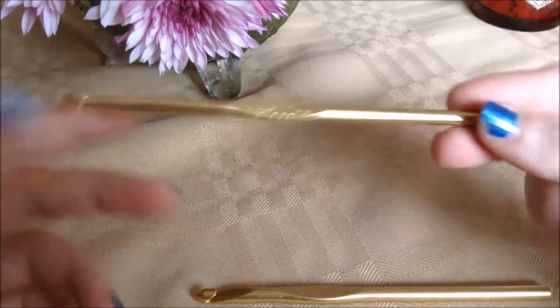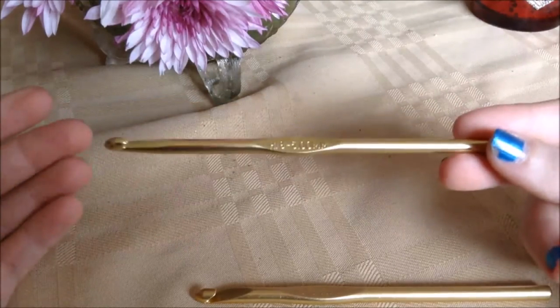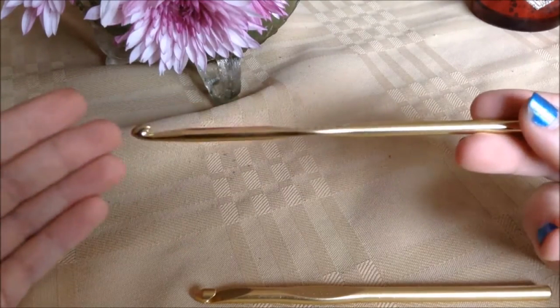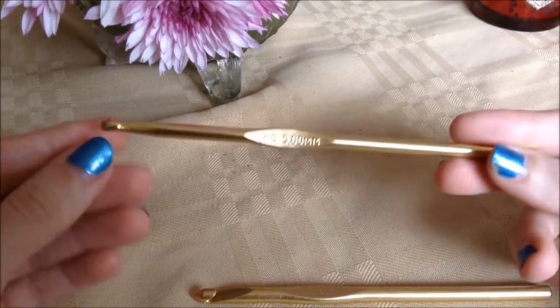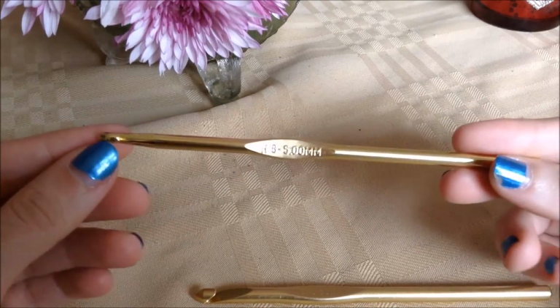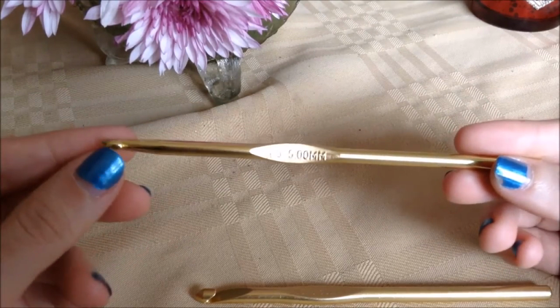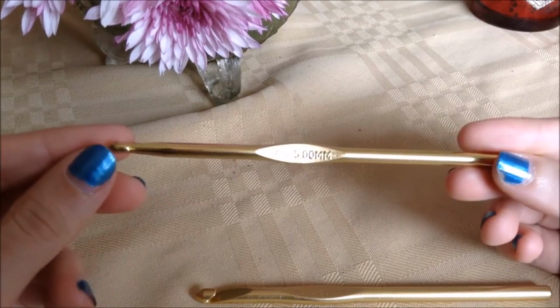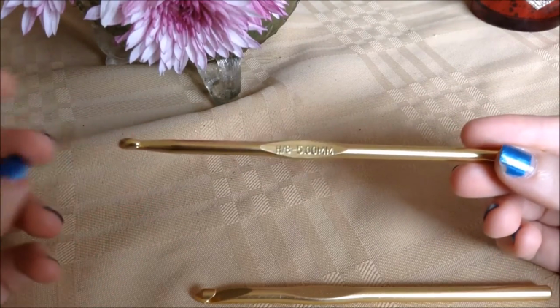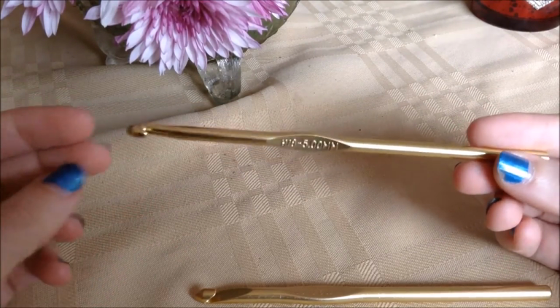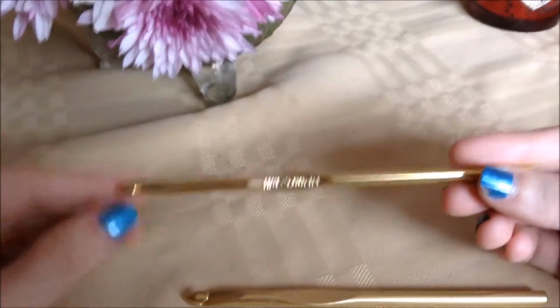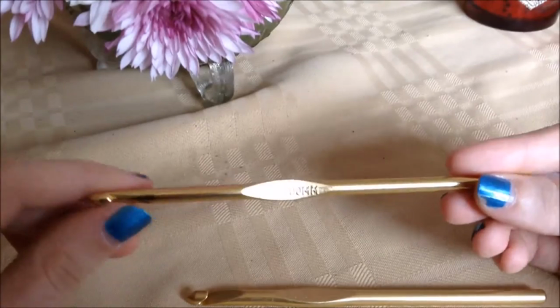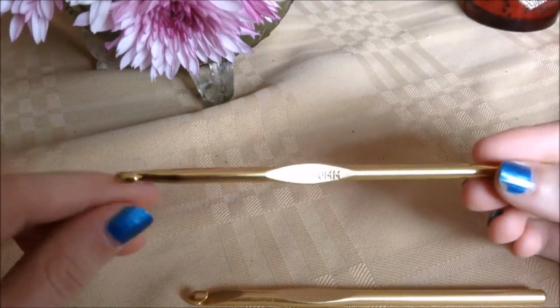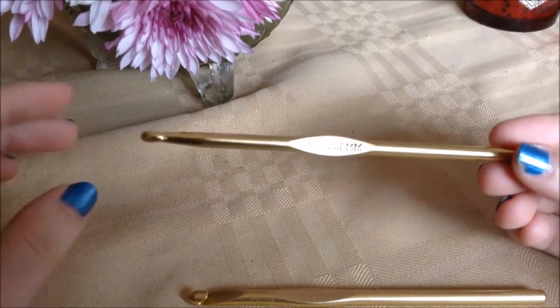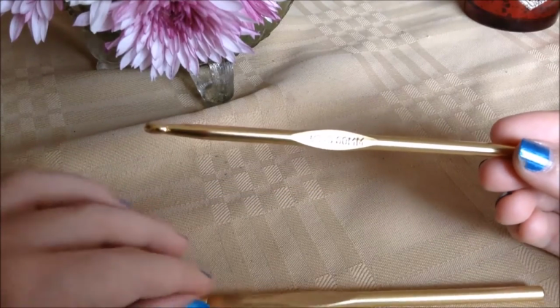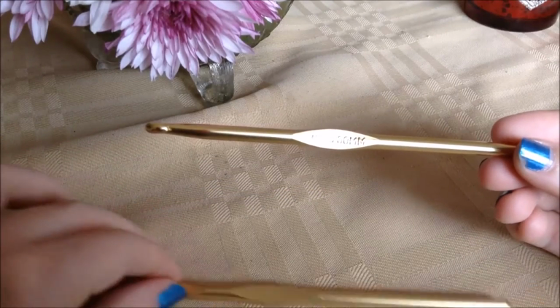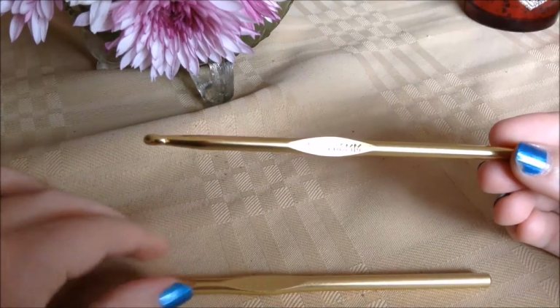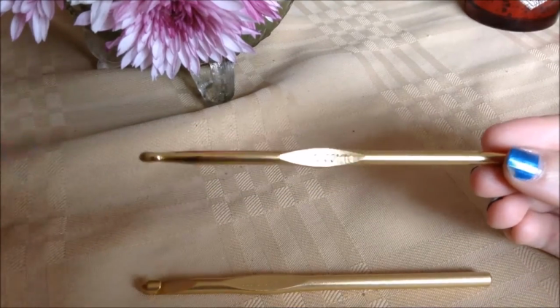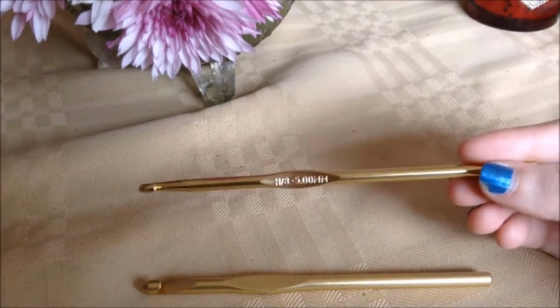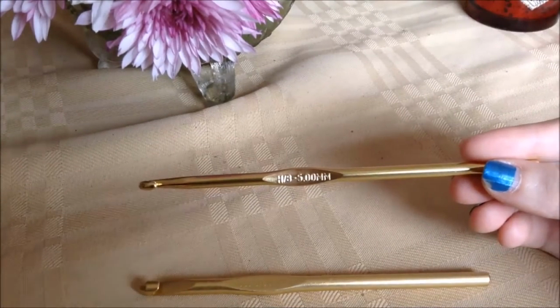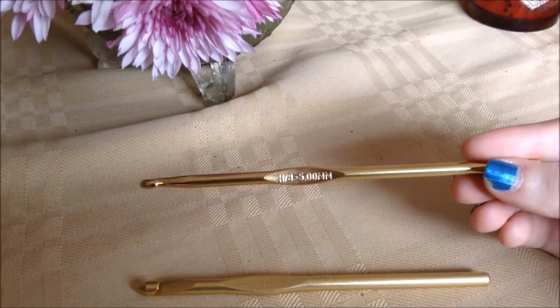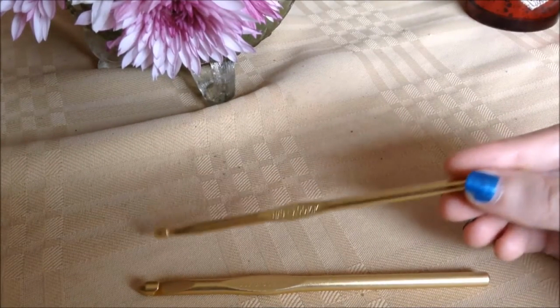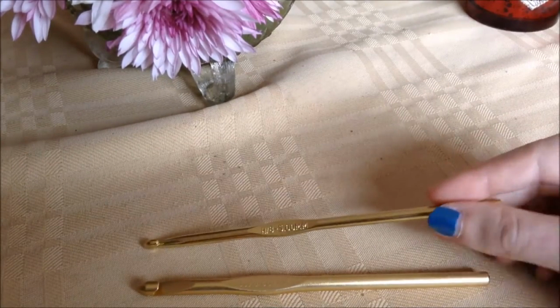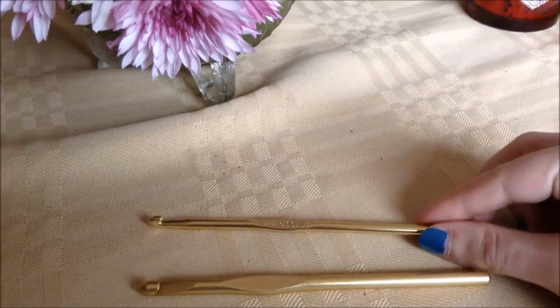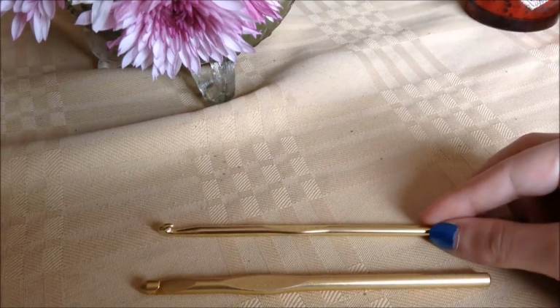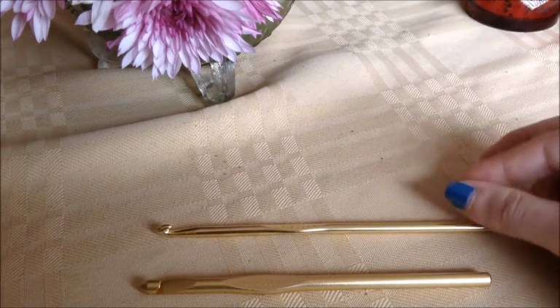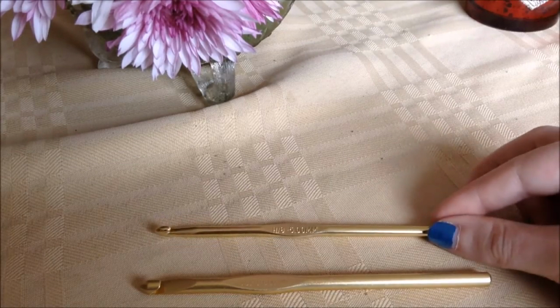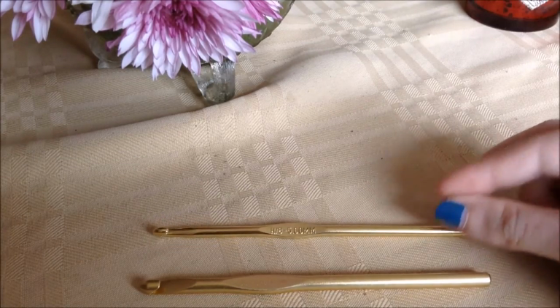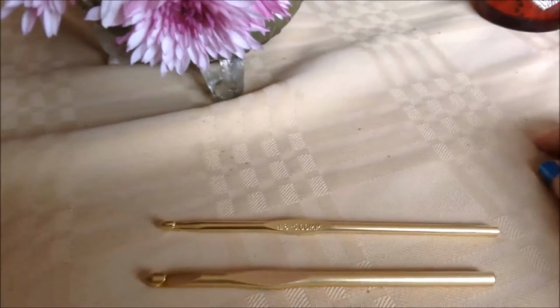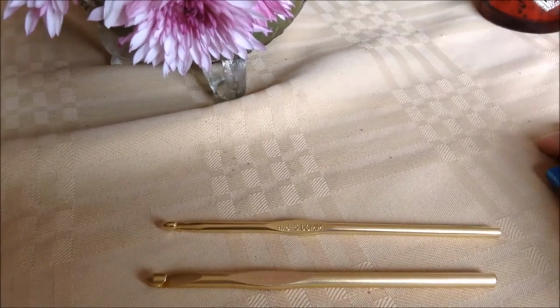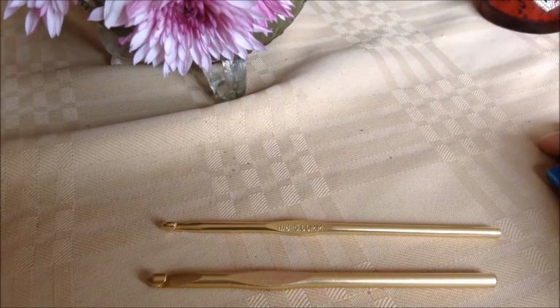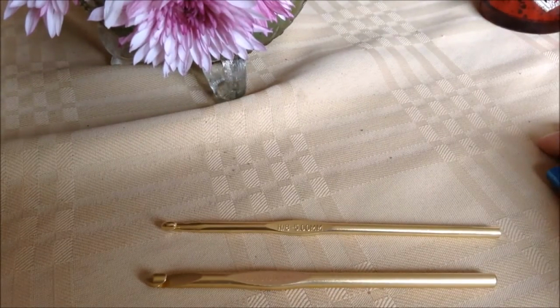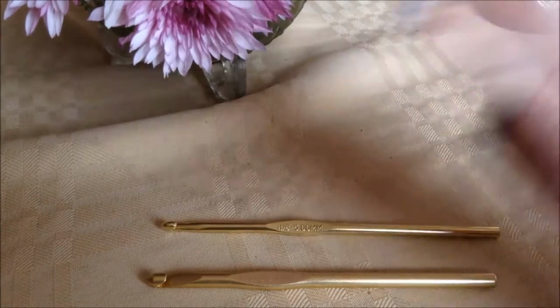Now you know all the different parts of a crochet hook — hopefully this has been informative! As usual, if you like this video click the like button, click subscribe if you're not already, and leave comments down below. Until next time, bye!